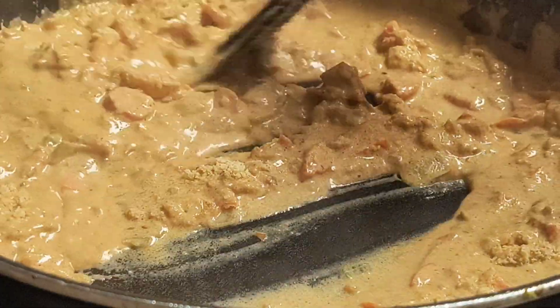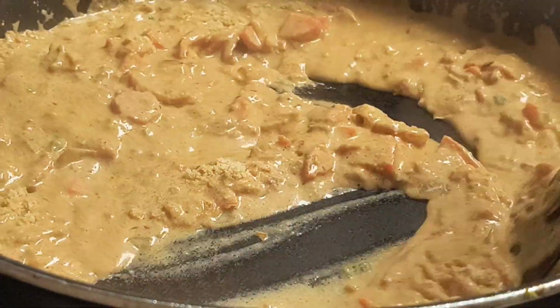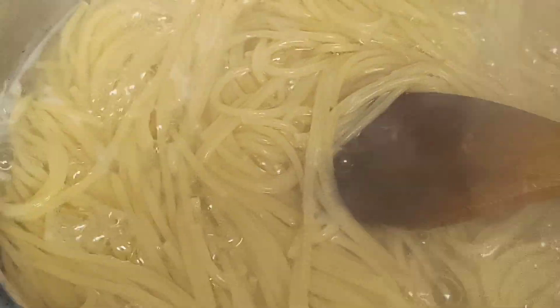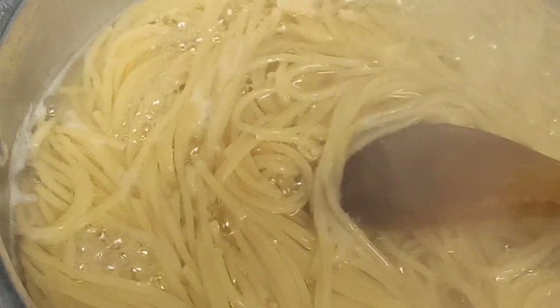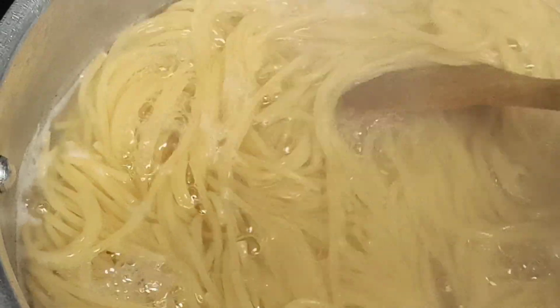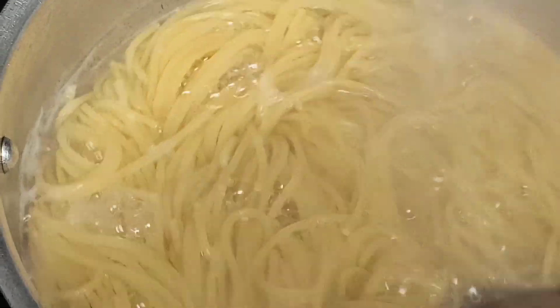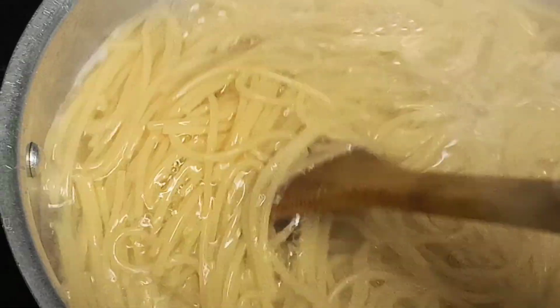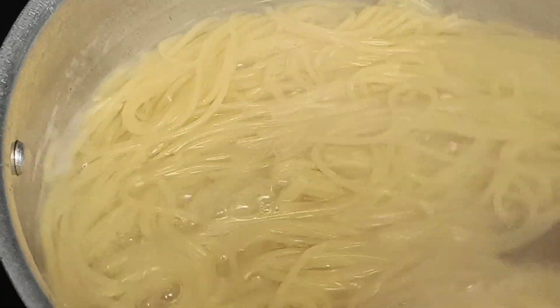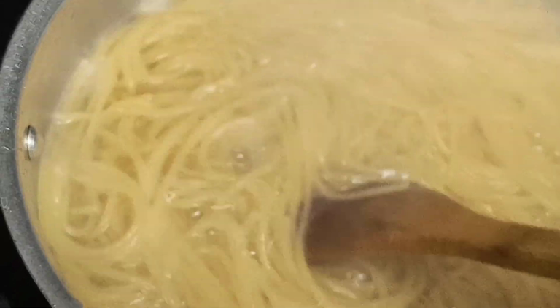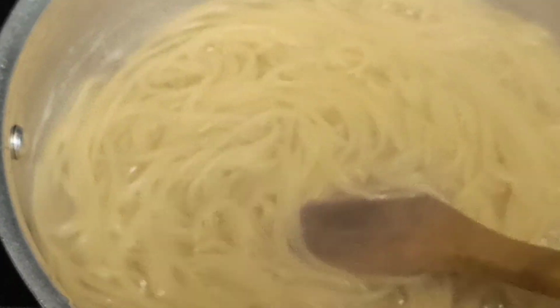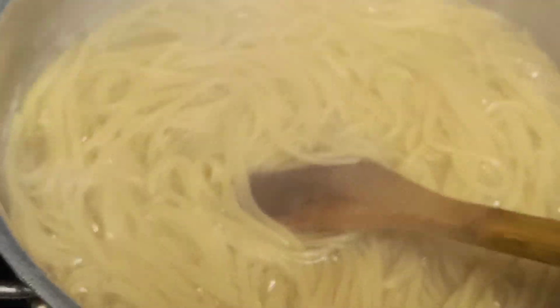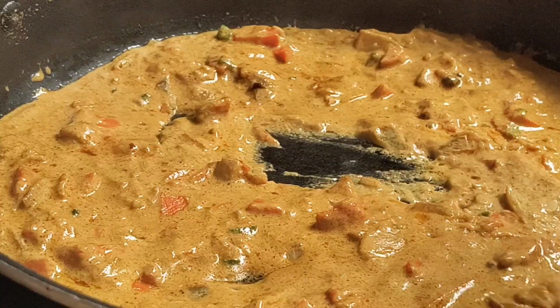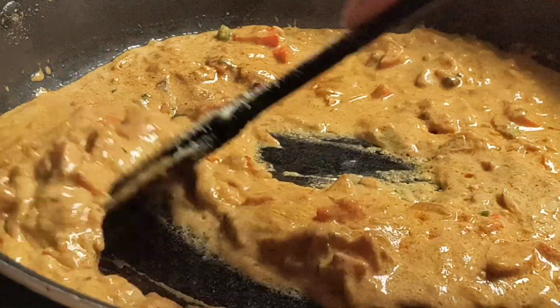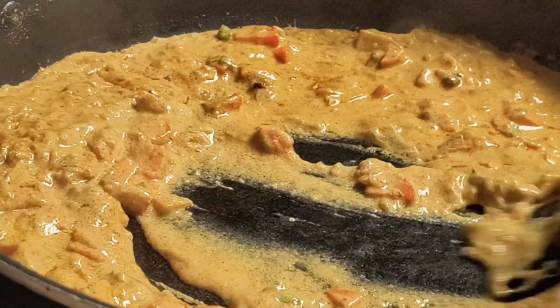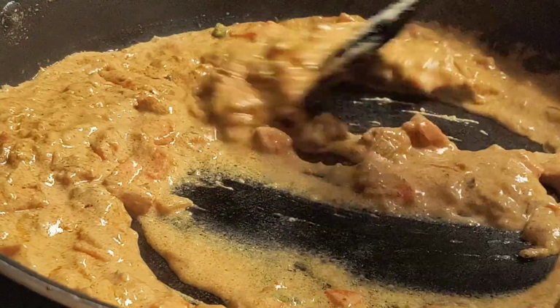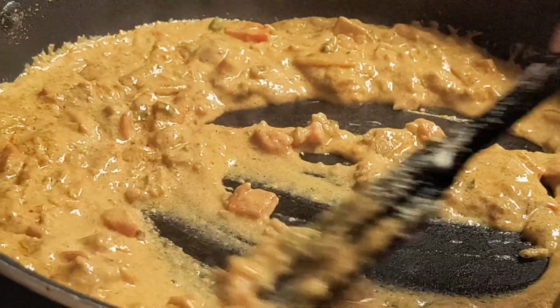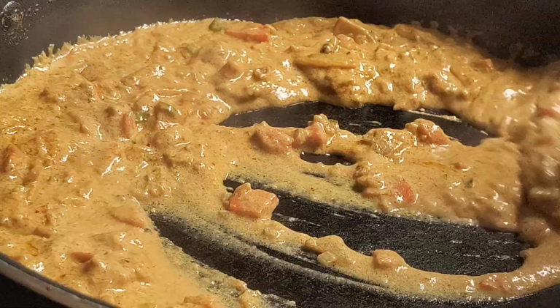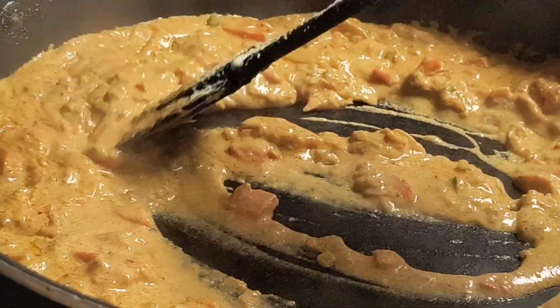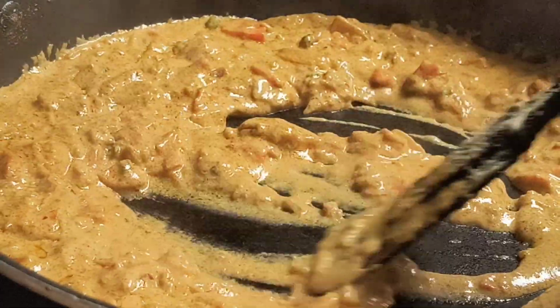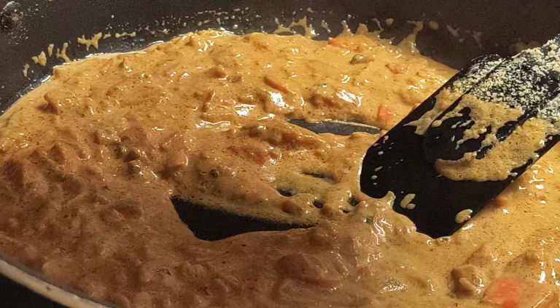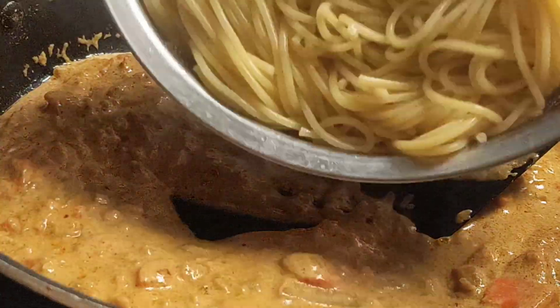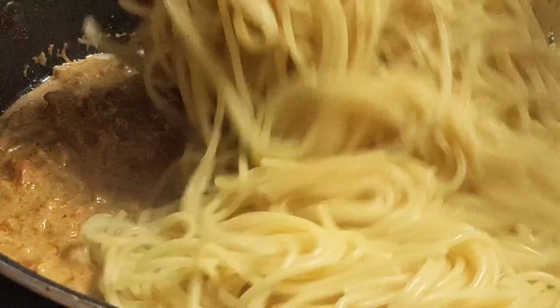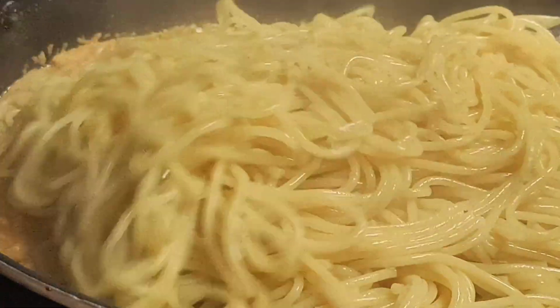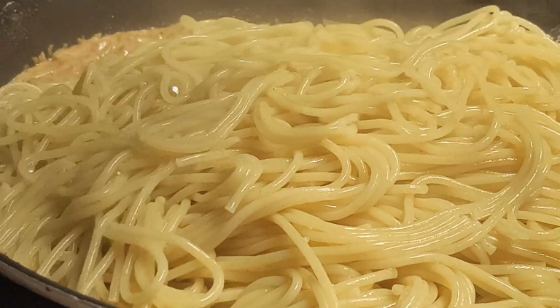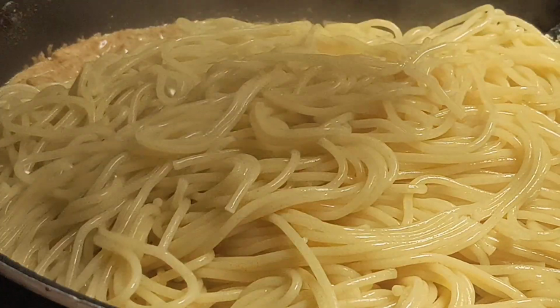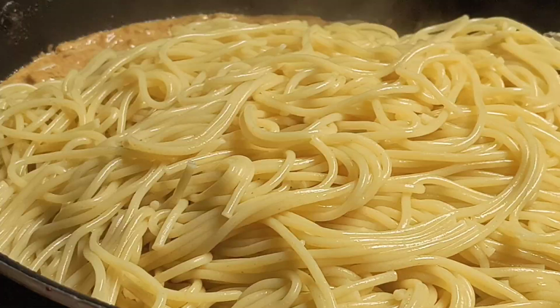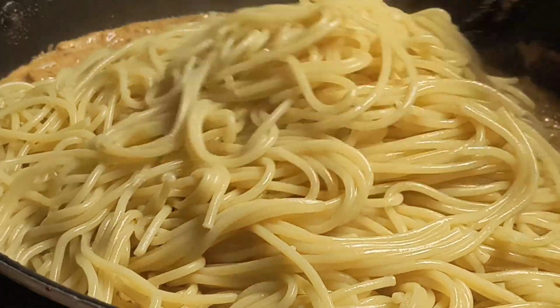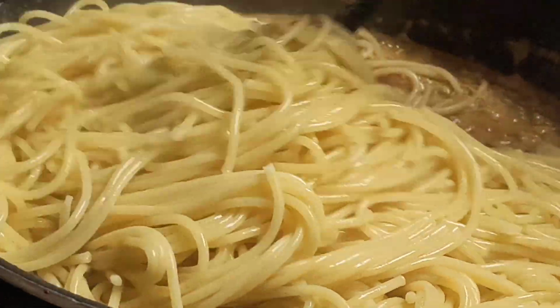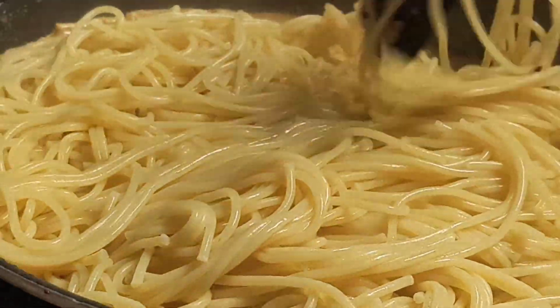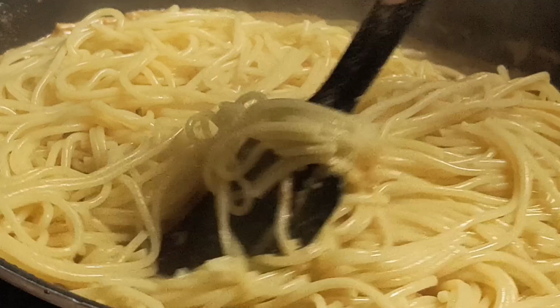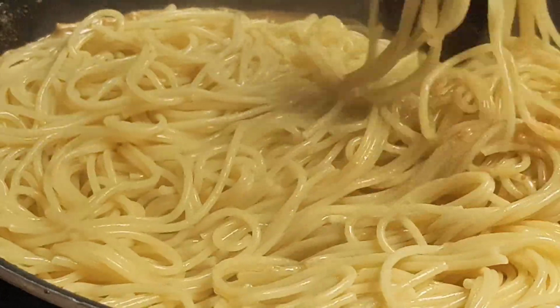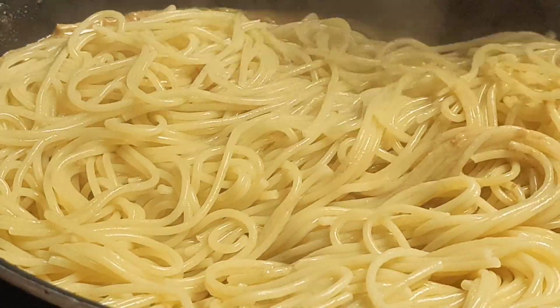My noodles are perfectly done. Now I'm going to add them to the gravy. Make sure to coat all the noodles with the gravy.